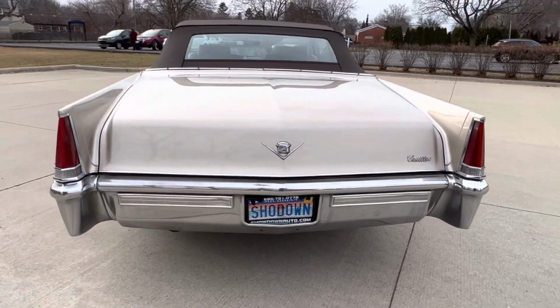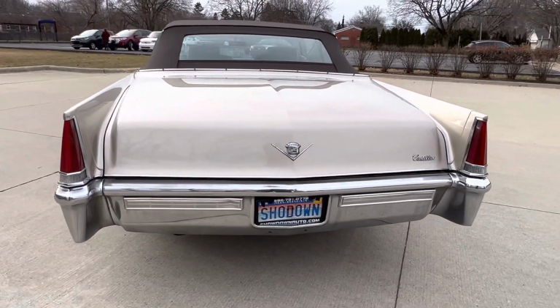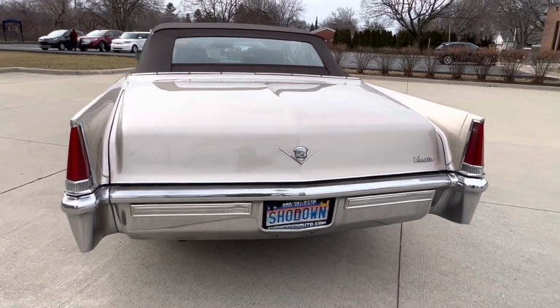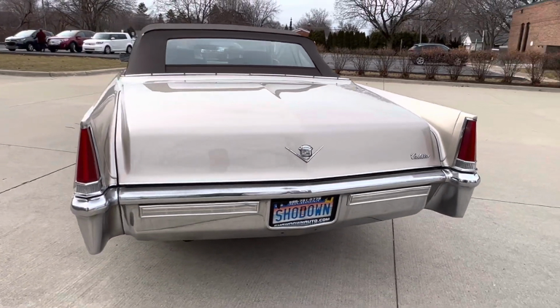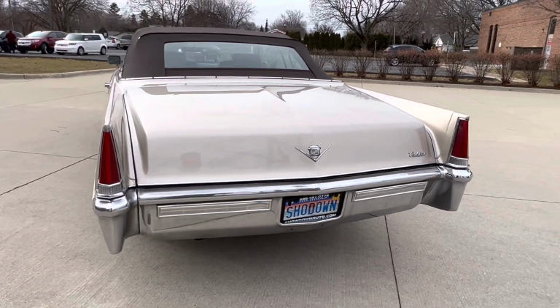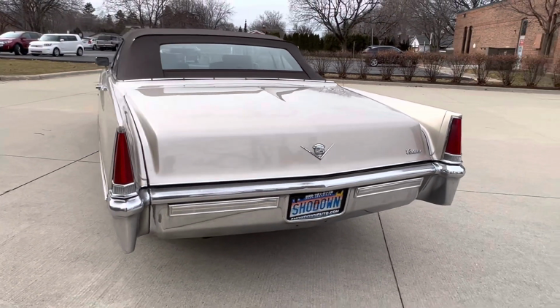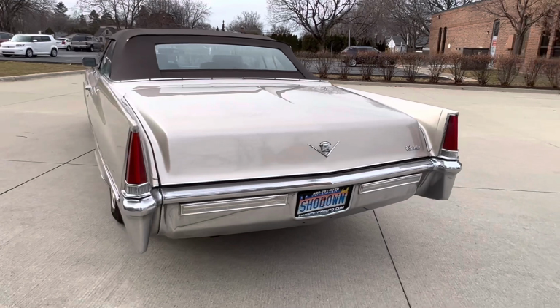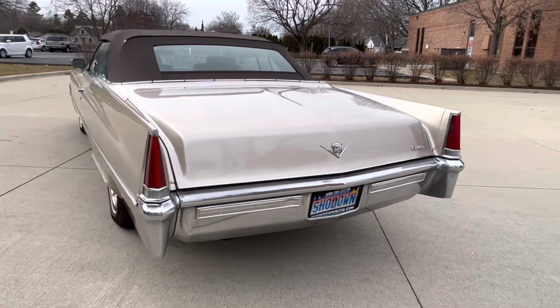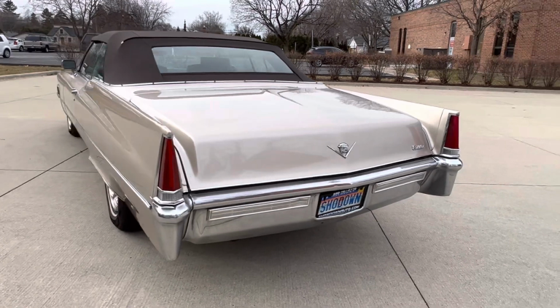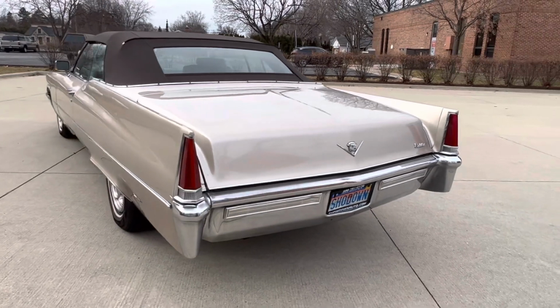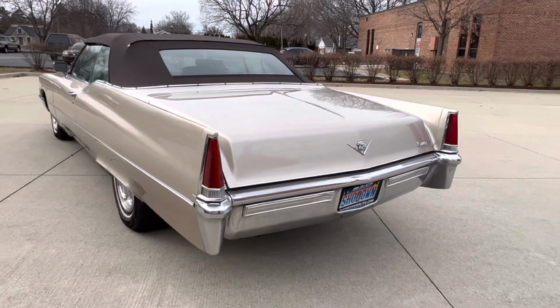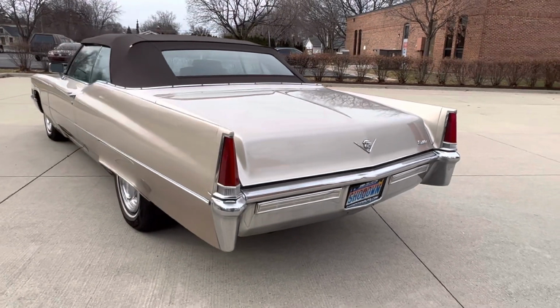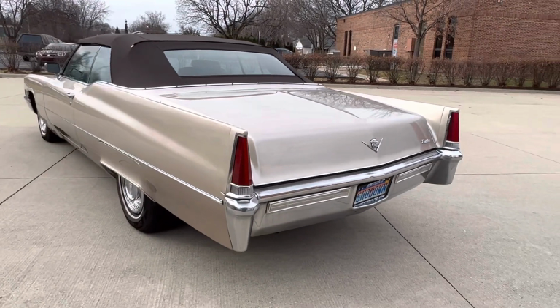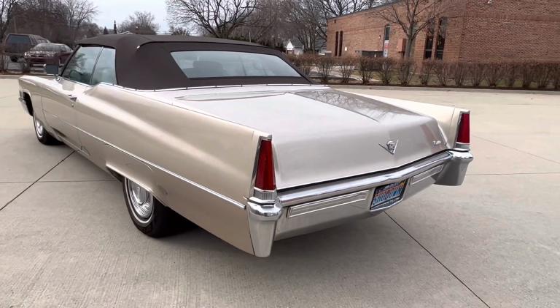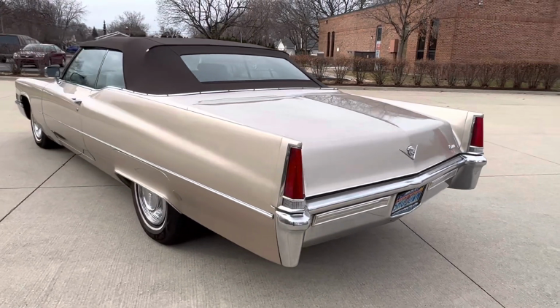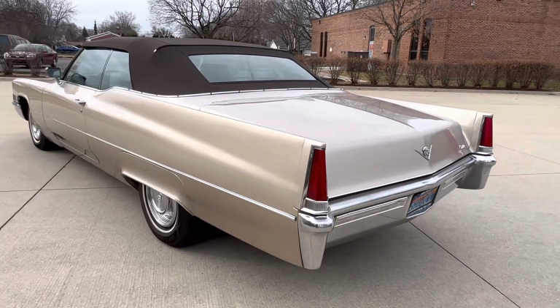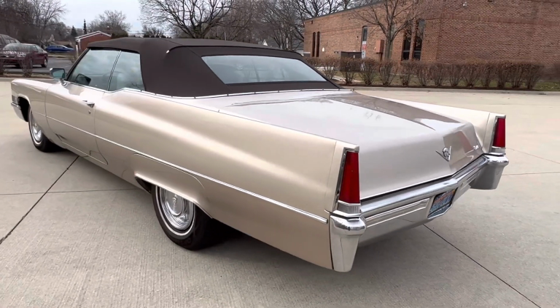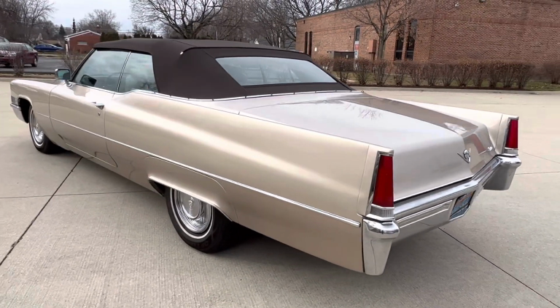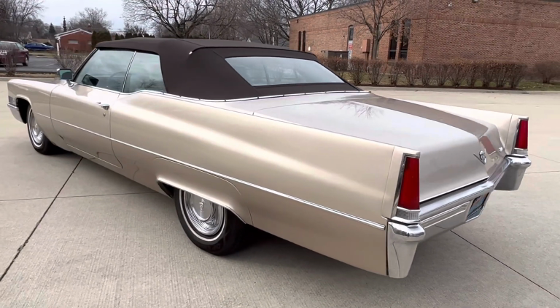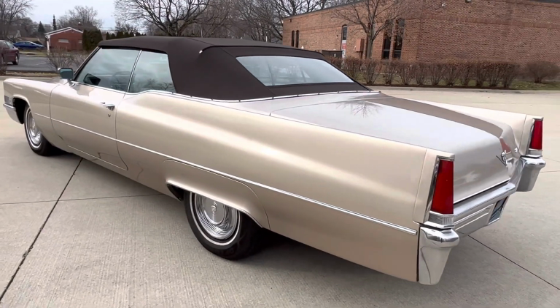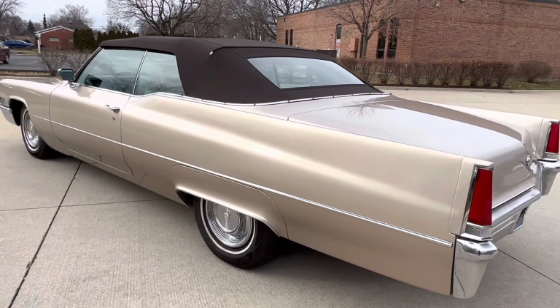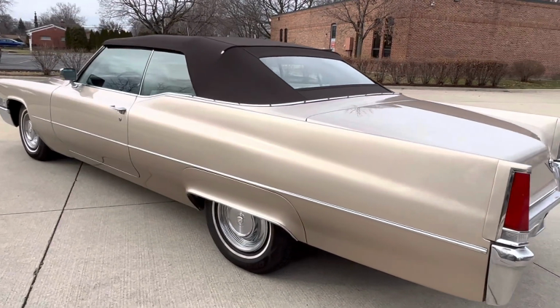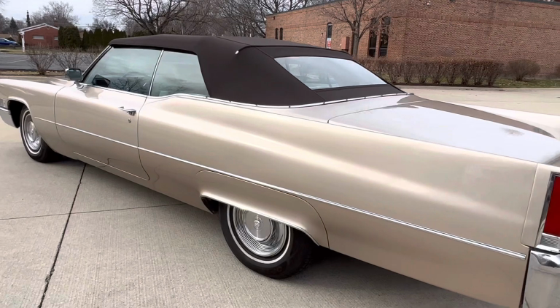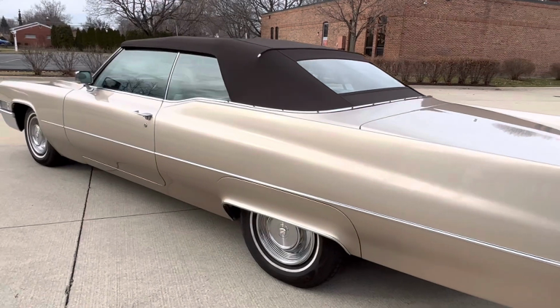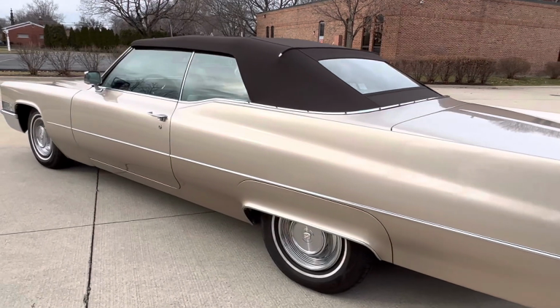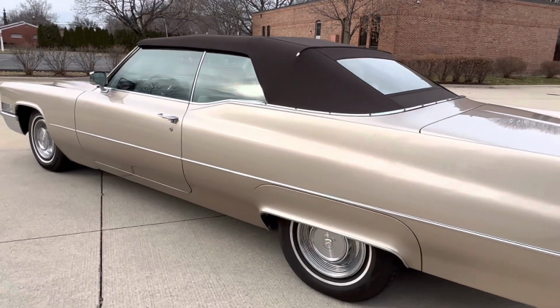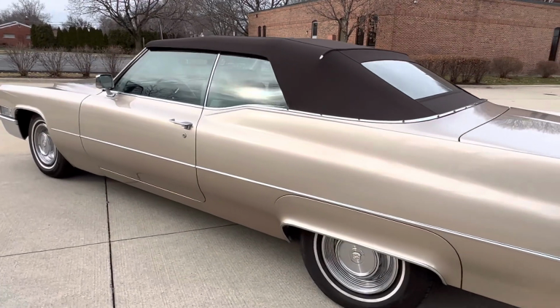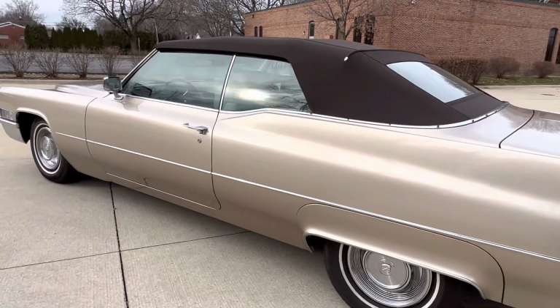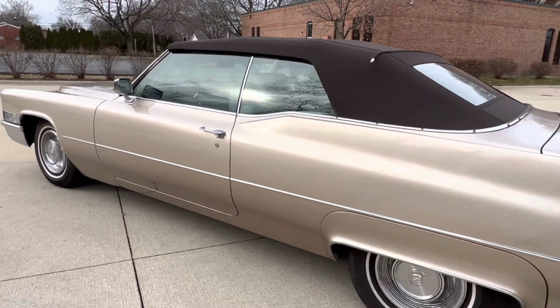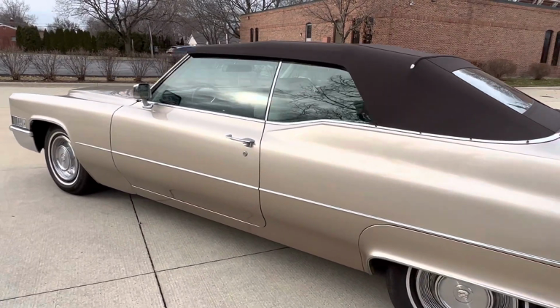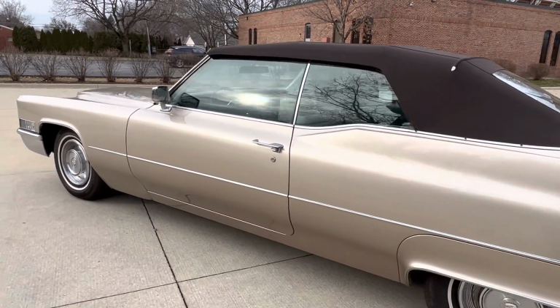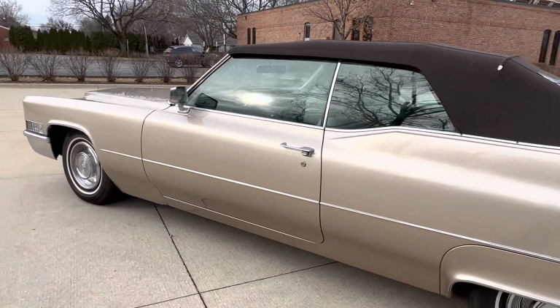Runs down the road really nice — headed on the freeway running 70, real easy driving it. Original chrome trim with a repaint.